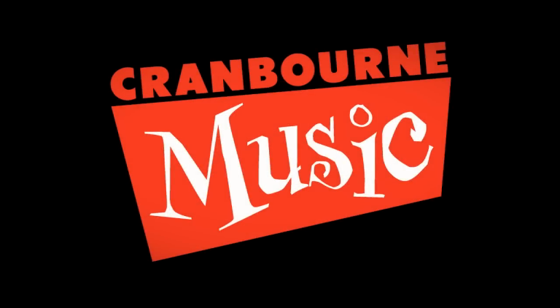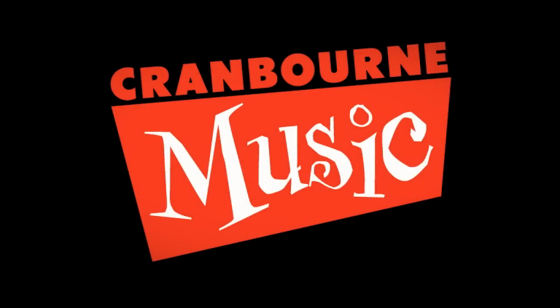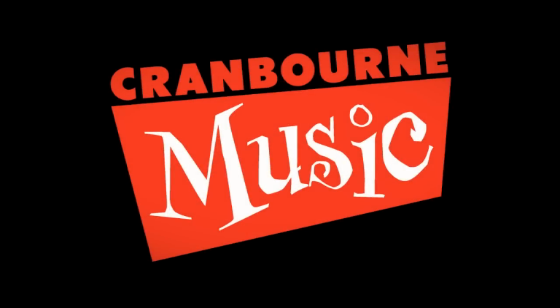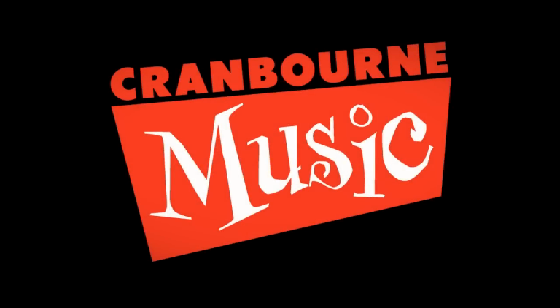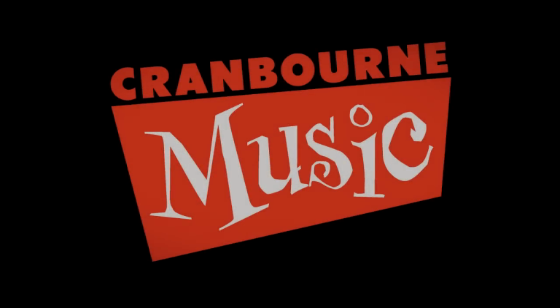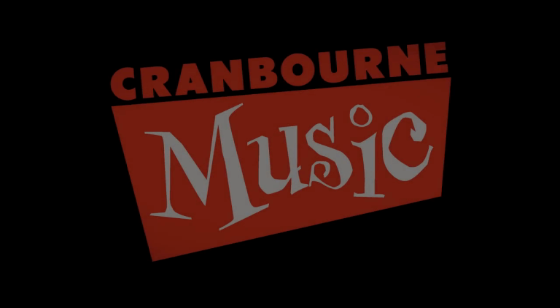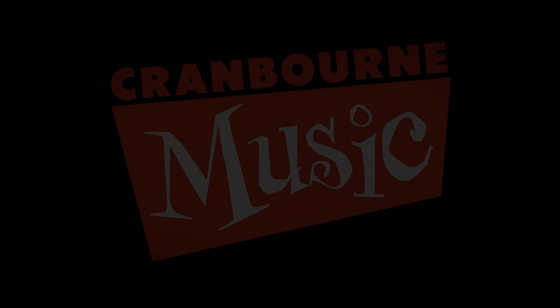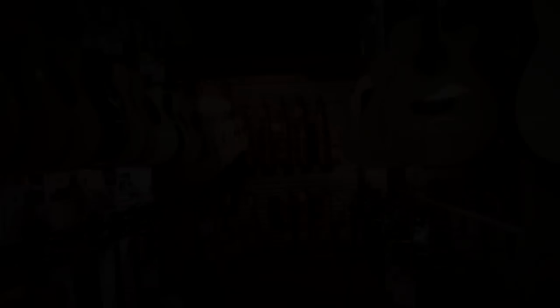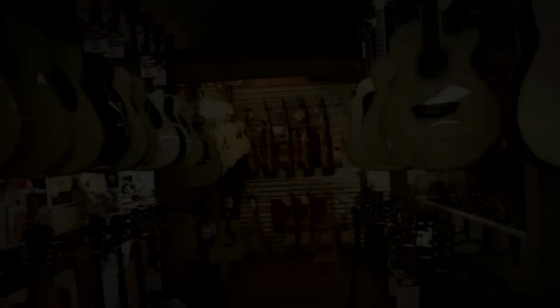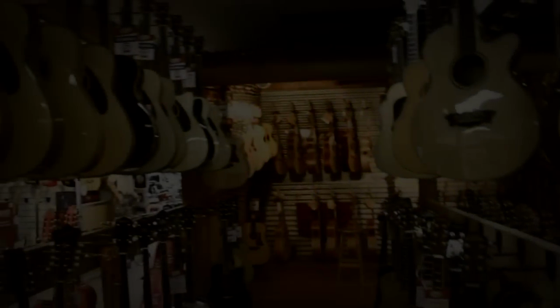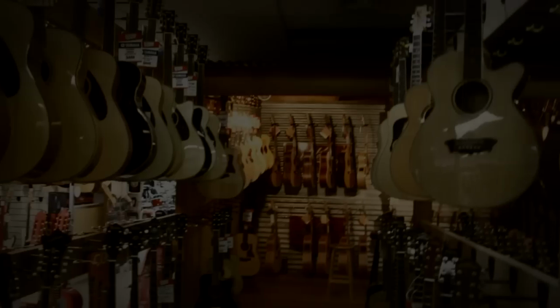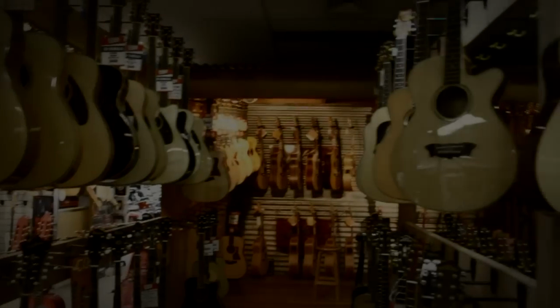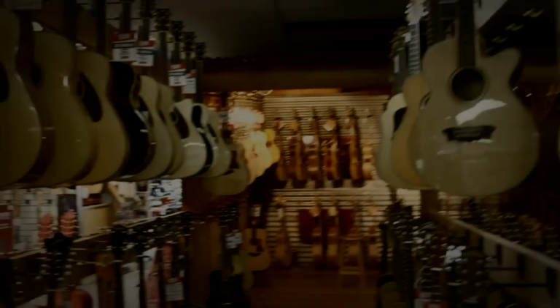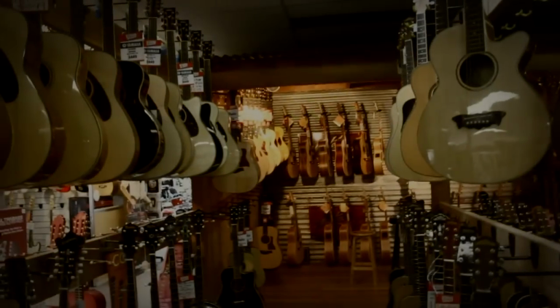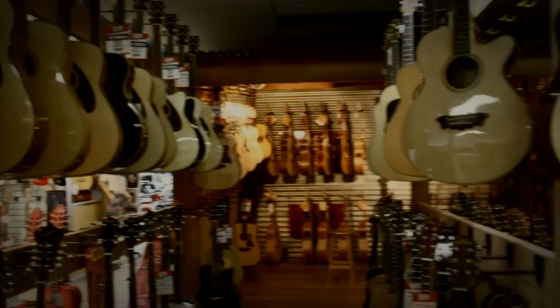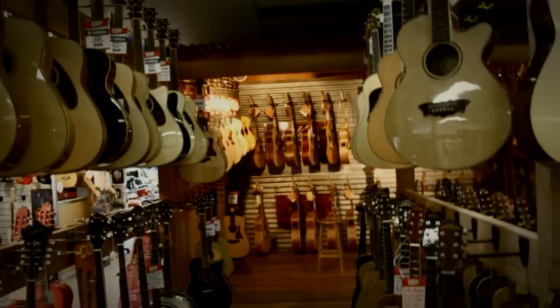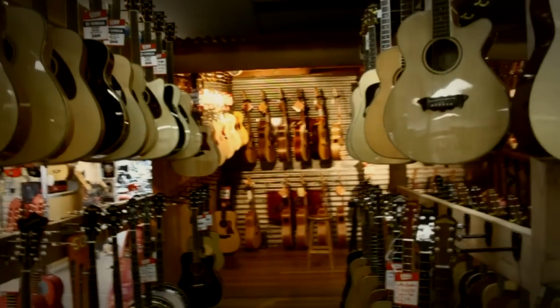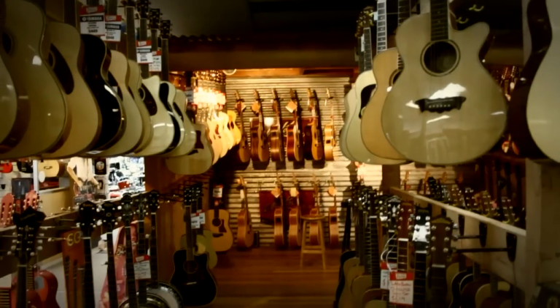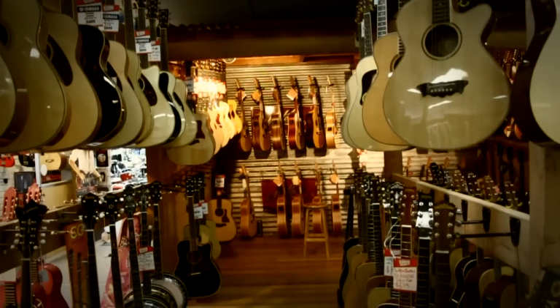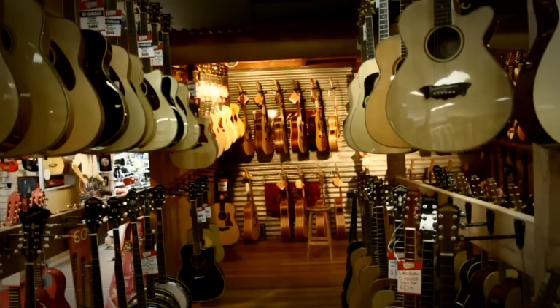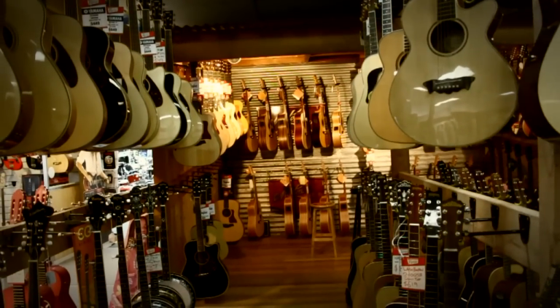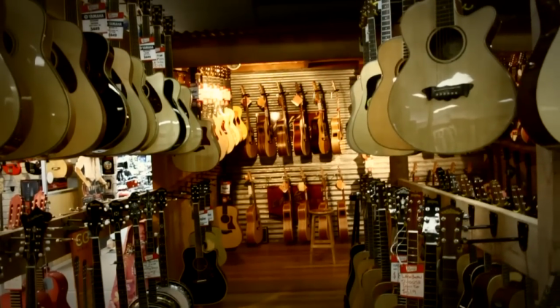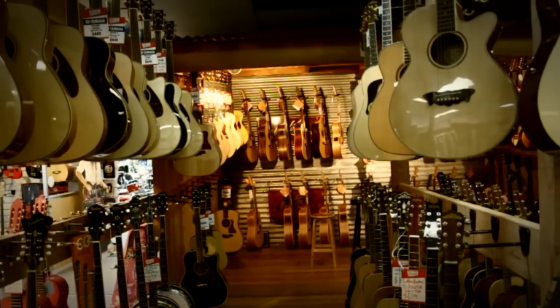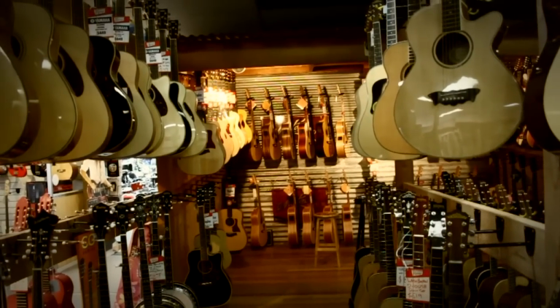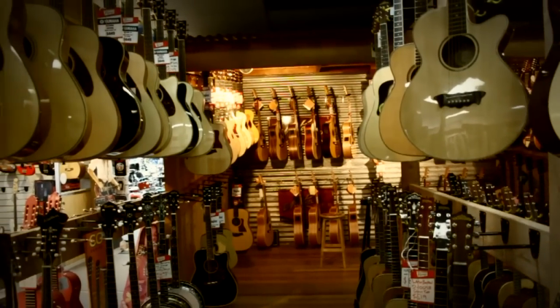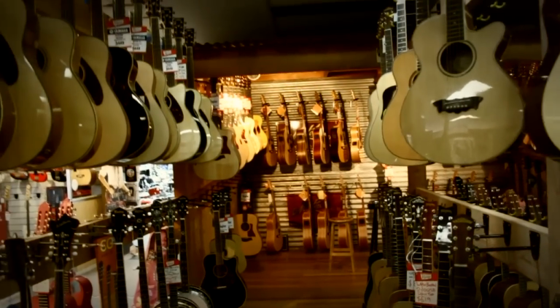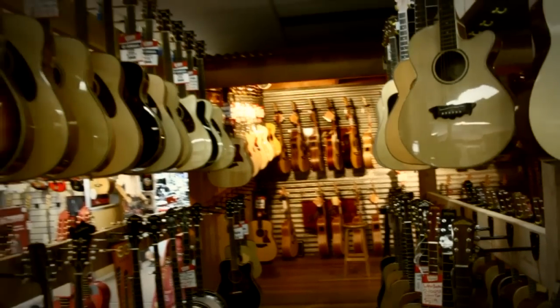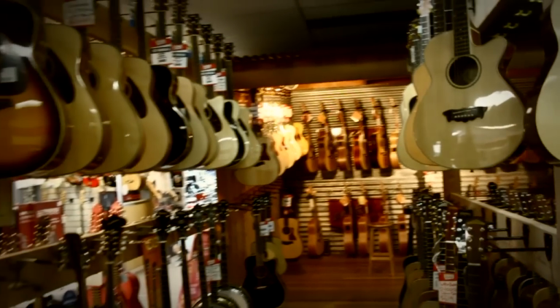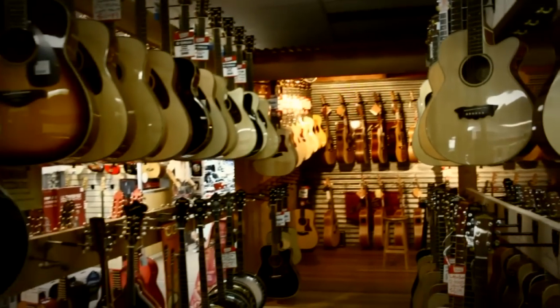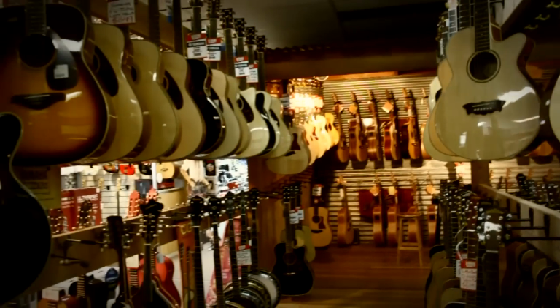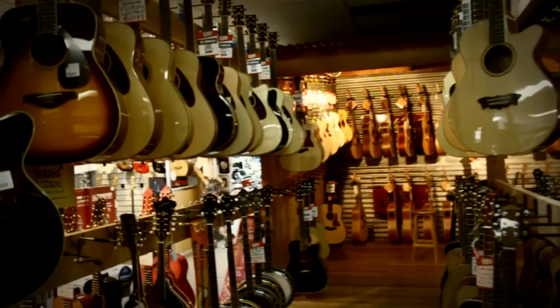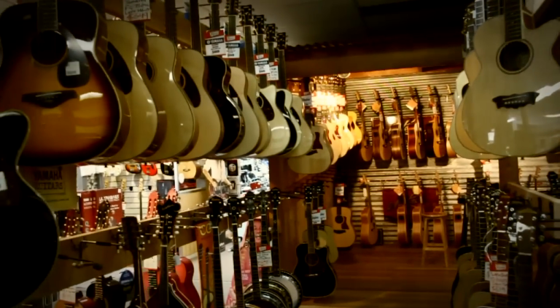Hi, how's it going? We thought we'd like to take you around a tour of the Cranbourne store, show you how big it is and show you where everything is.